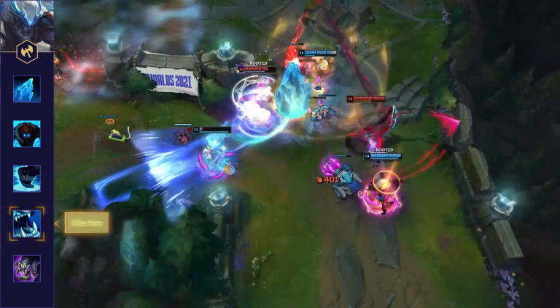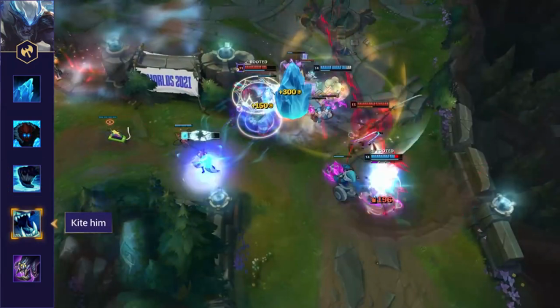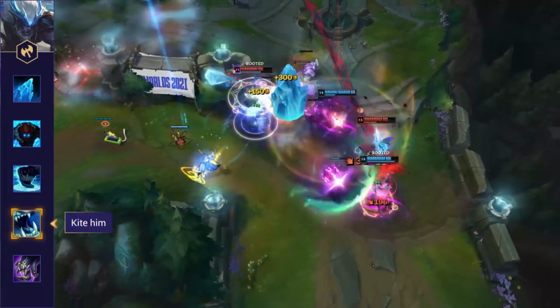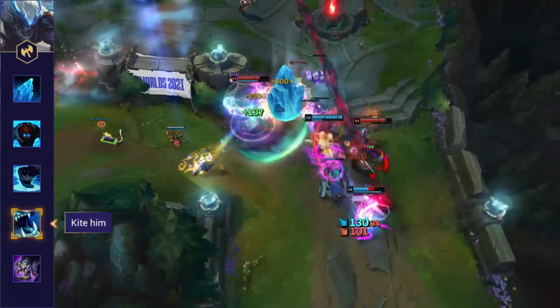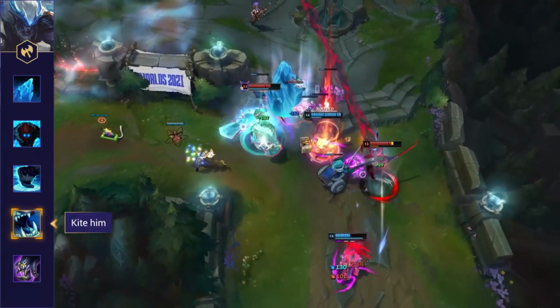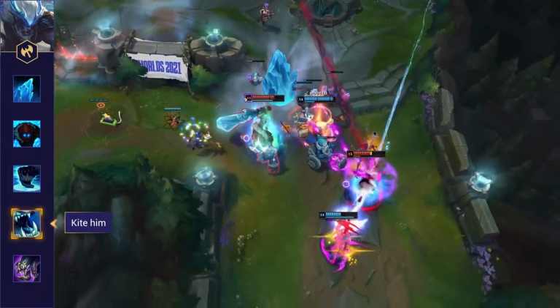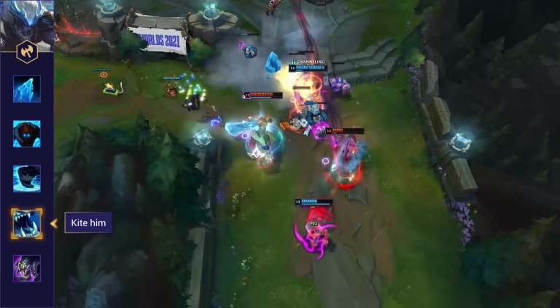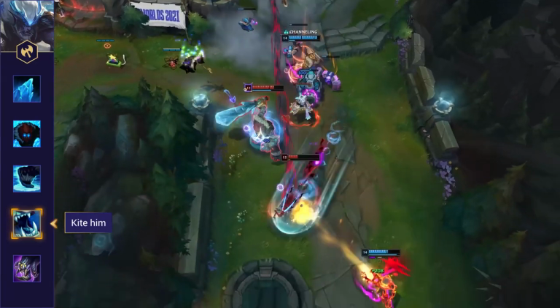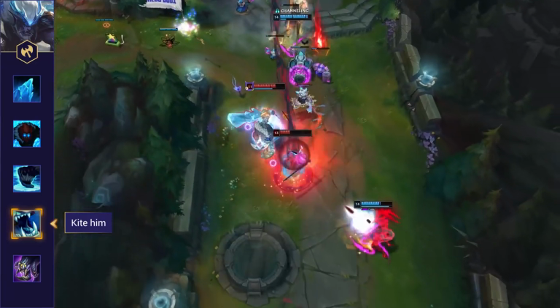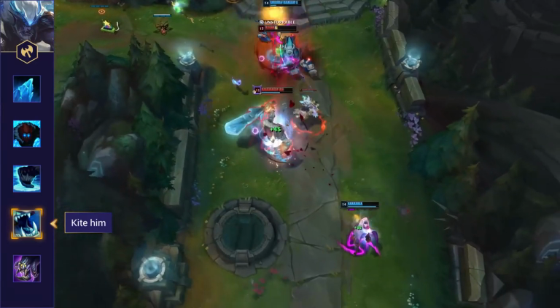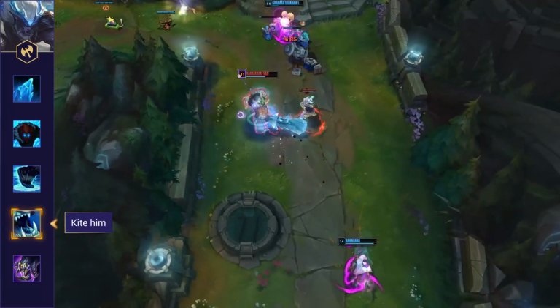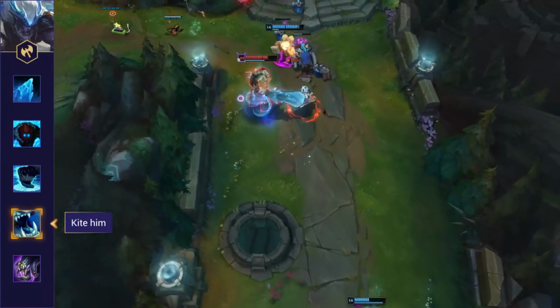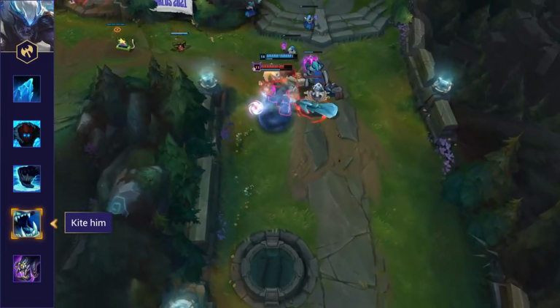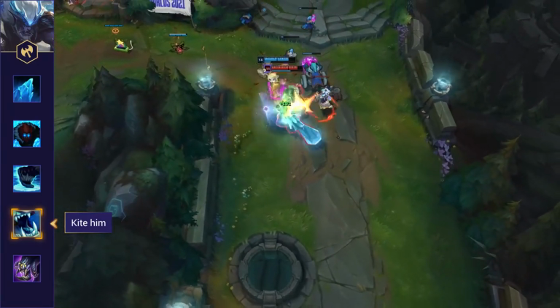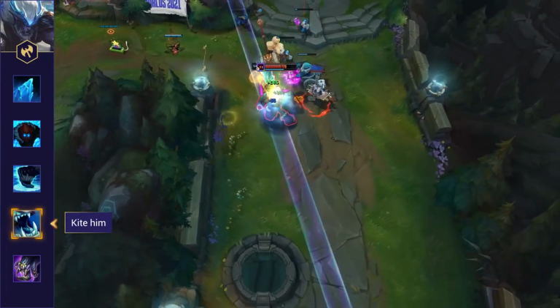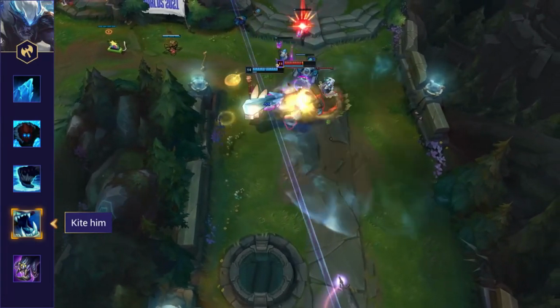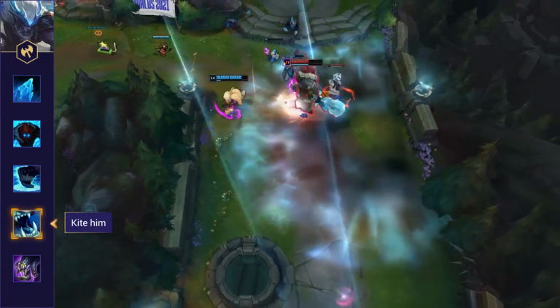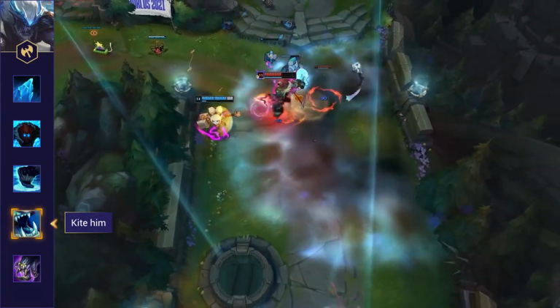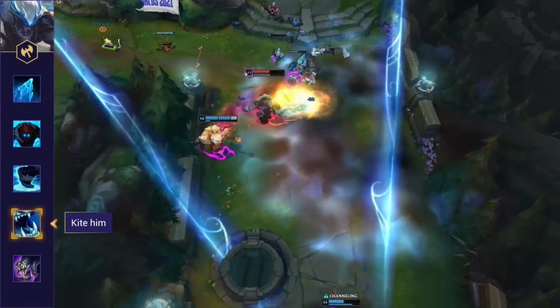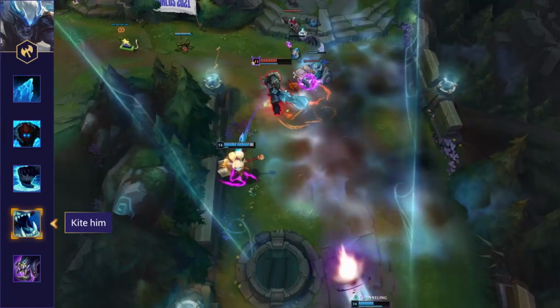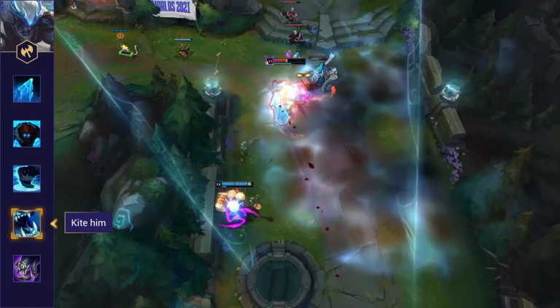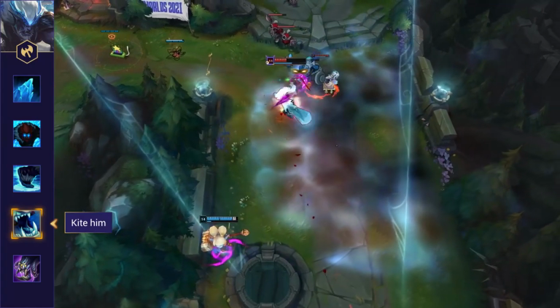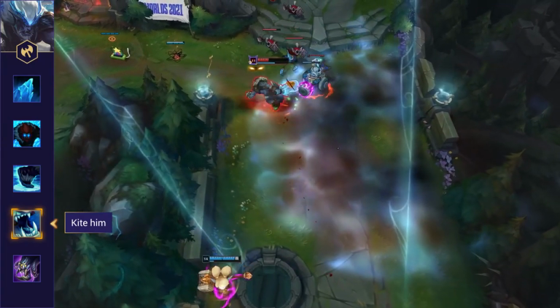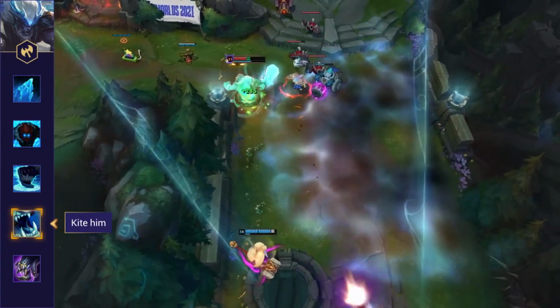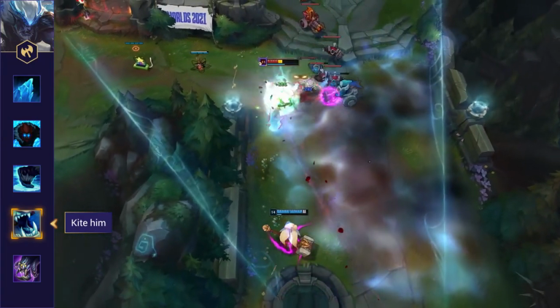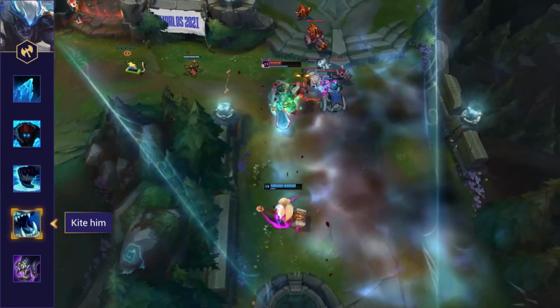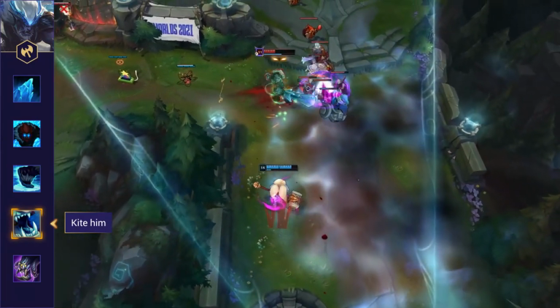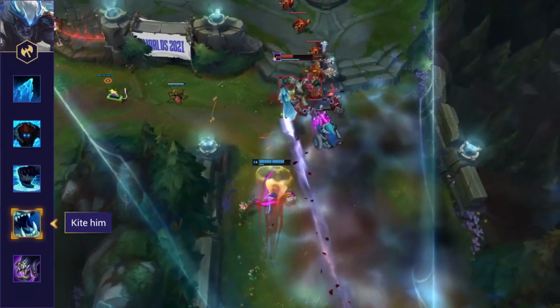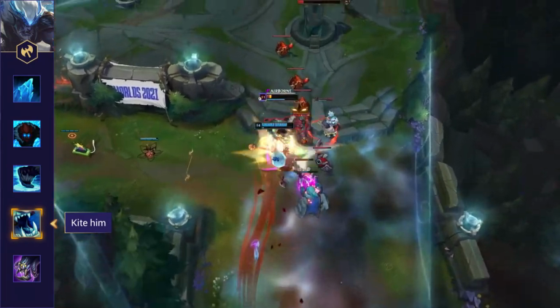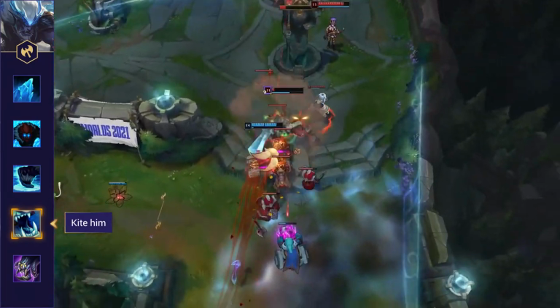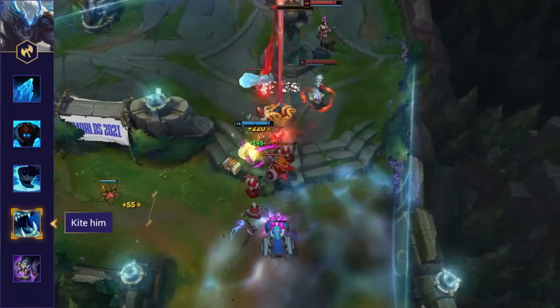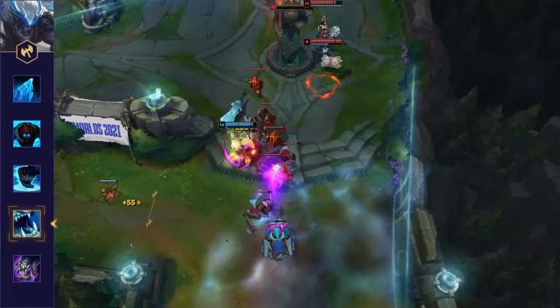Kite him. Trundle's melee range means that by keeping a distance and using peel to stop his gap closing, you can simply prevent him from dealing any damage. Trundle can smash through squishier targets by chomping down on them, but if he never reaches them, his value significantly drops.